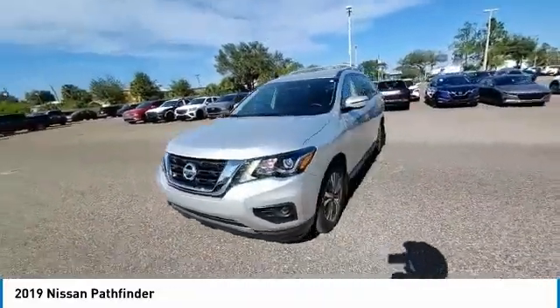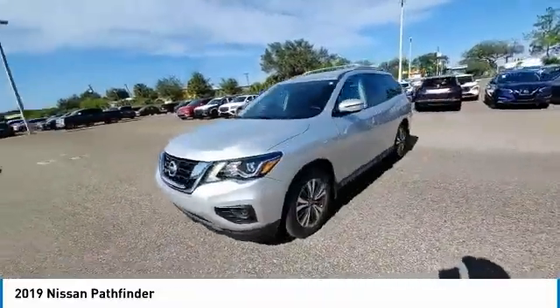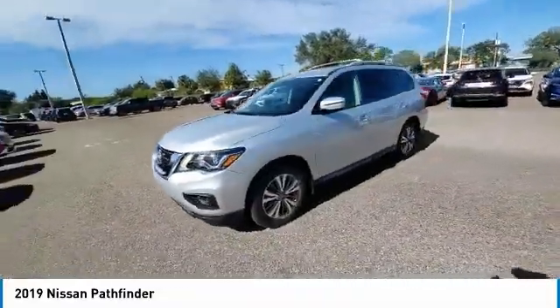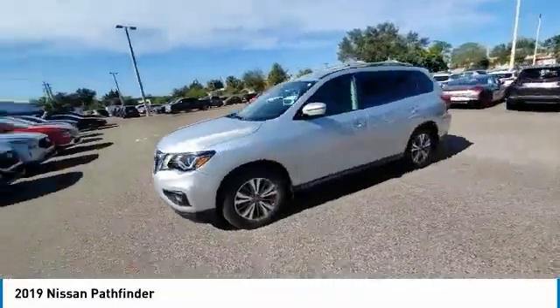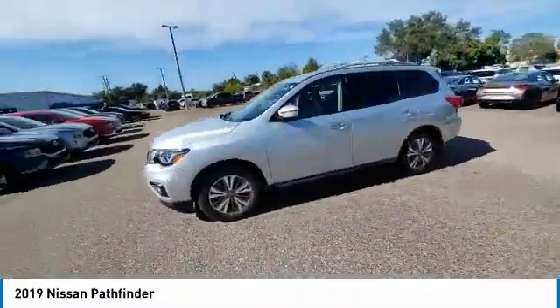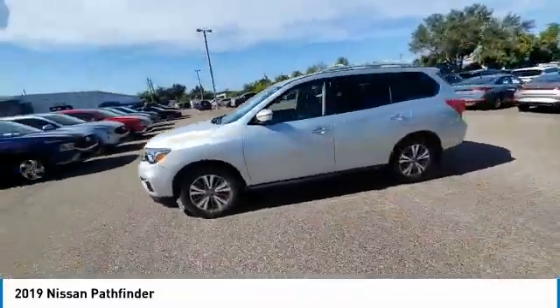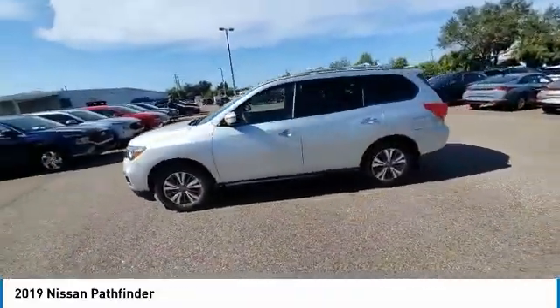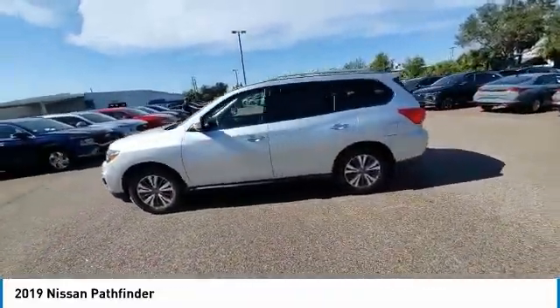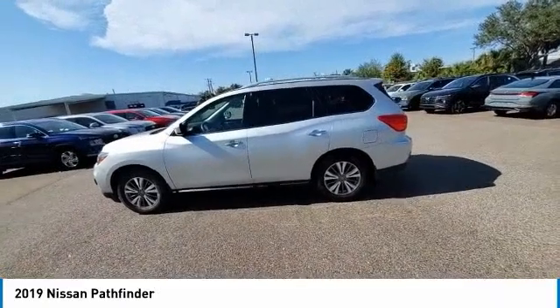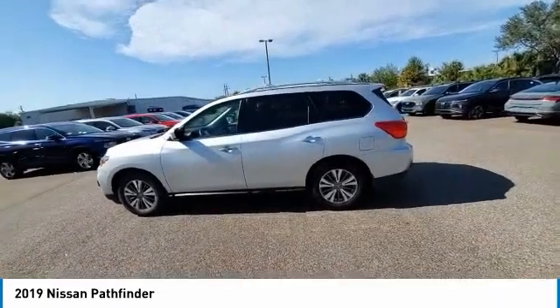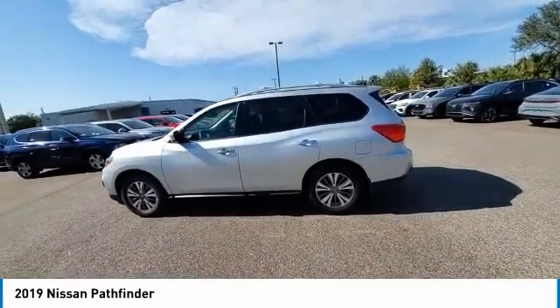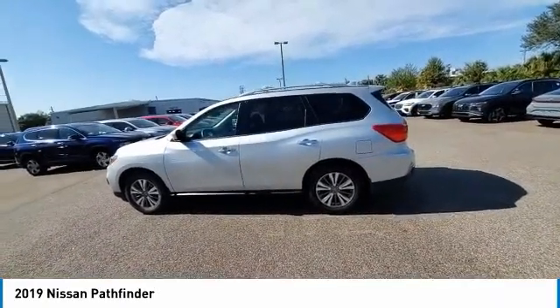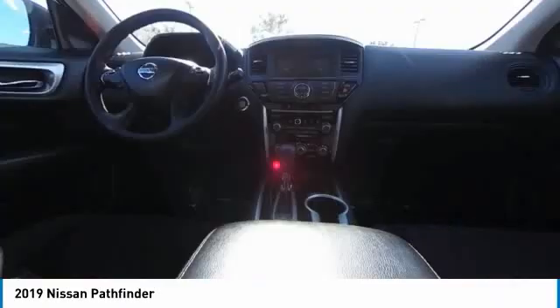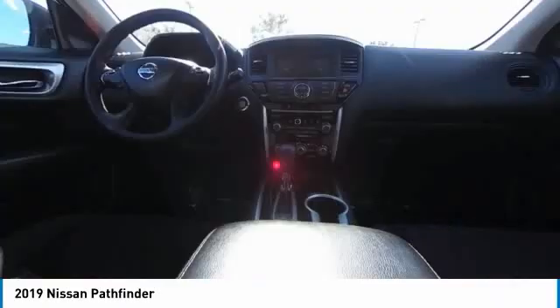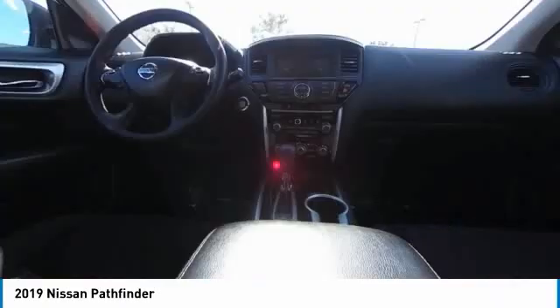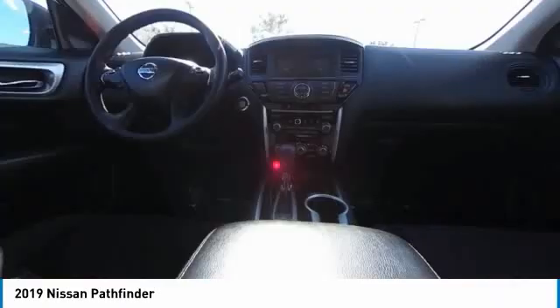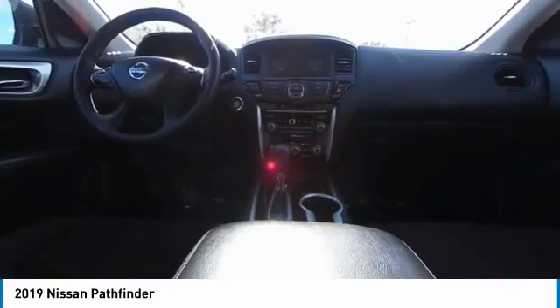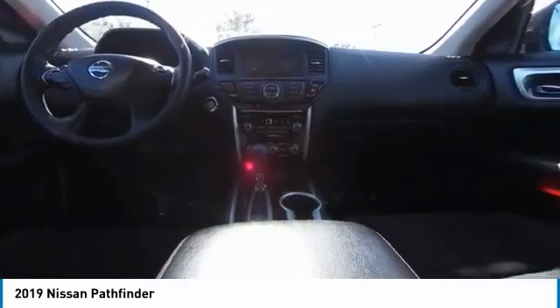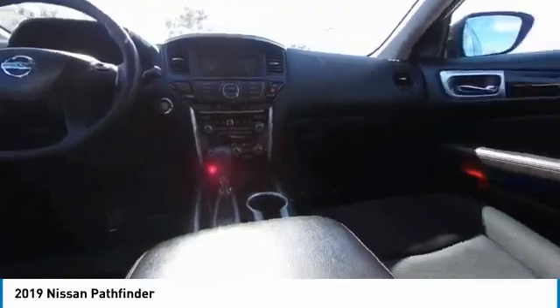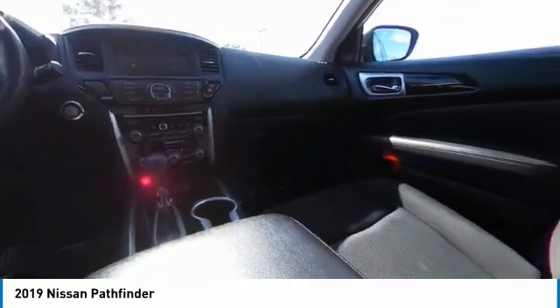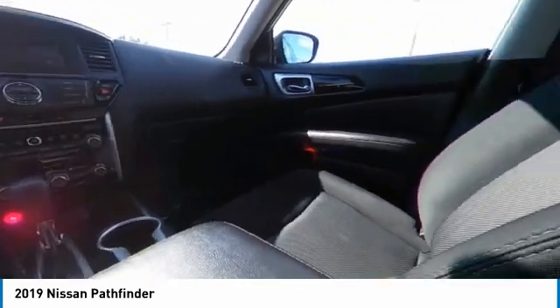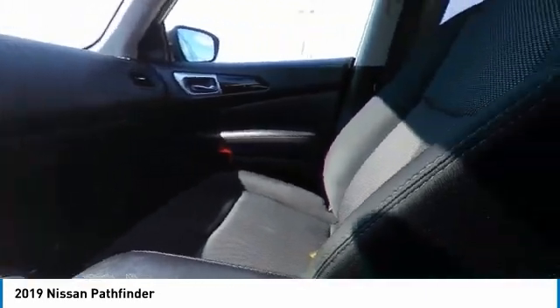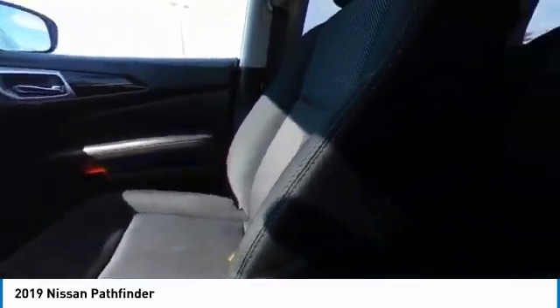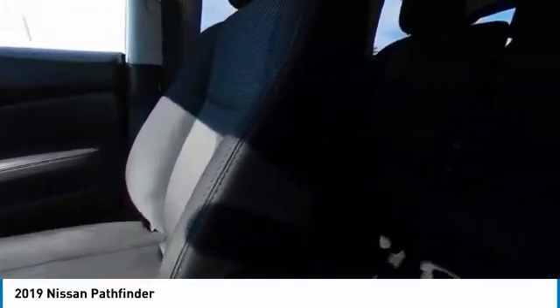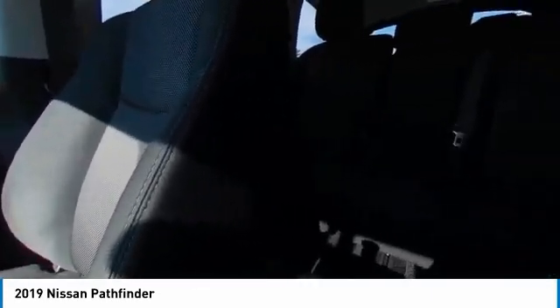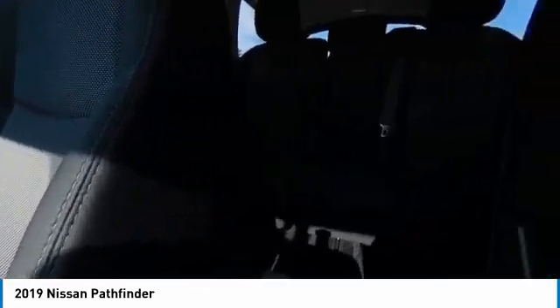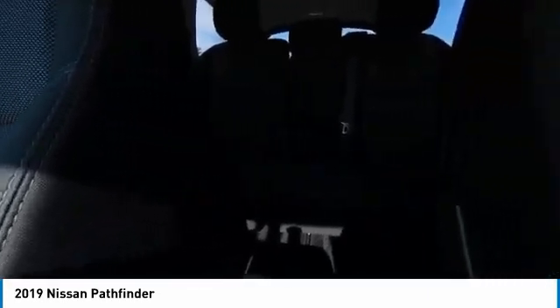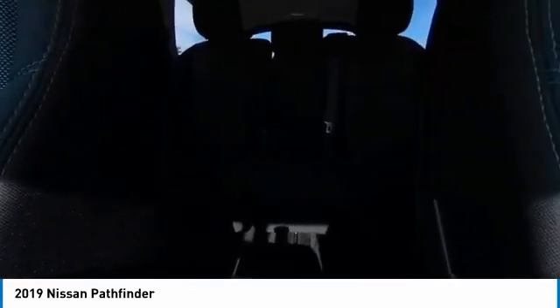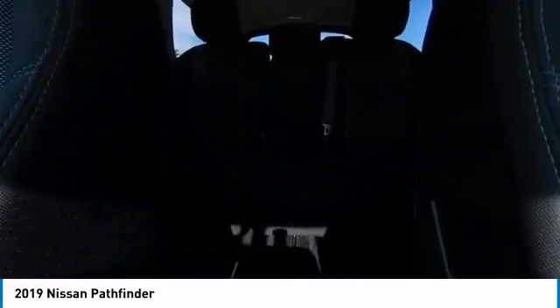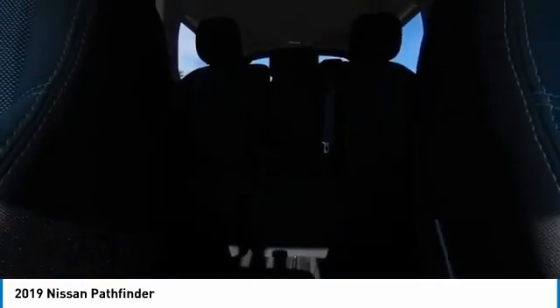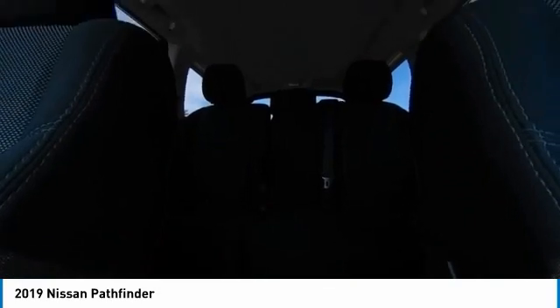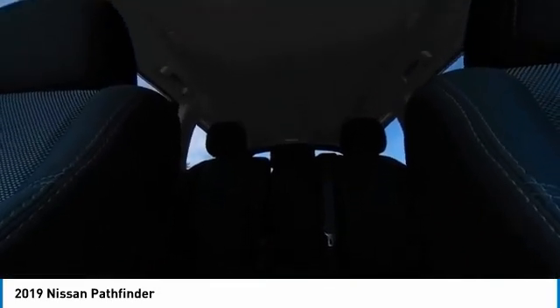This vehicle has less than 25,000 miles. Here are some of this vehicle's great options: electronic stability control, alloy wheels, brake assist, traction control, remote keyless entry, and four-wheel disc brakes.